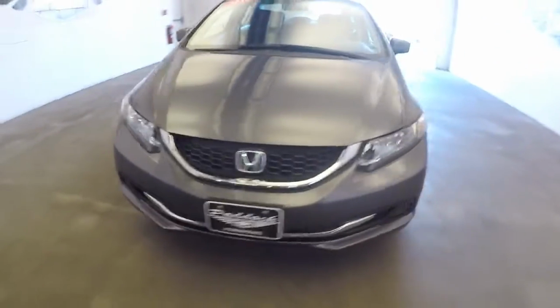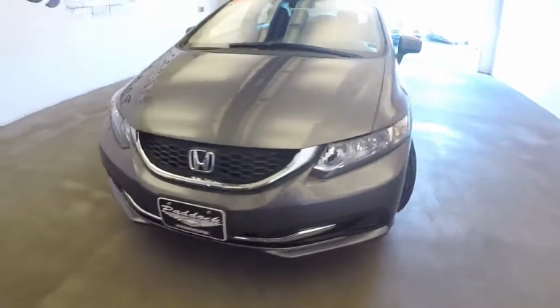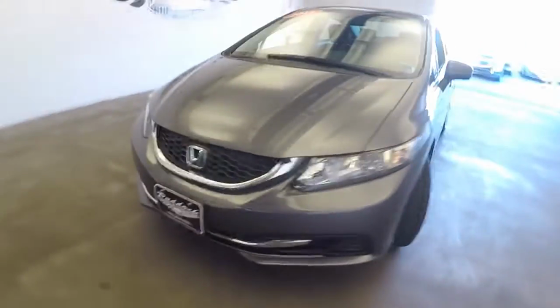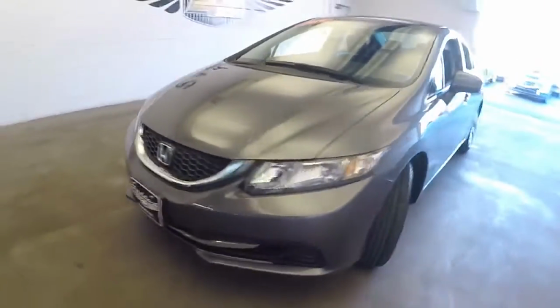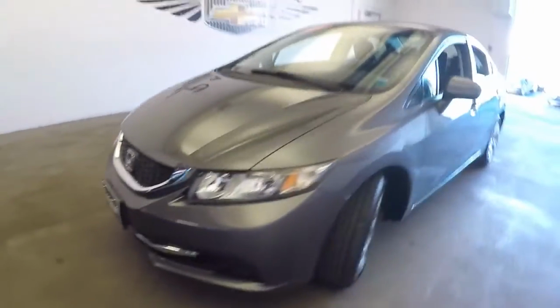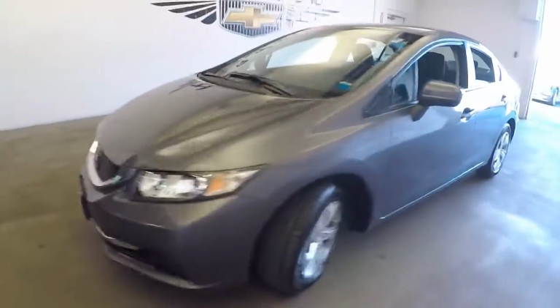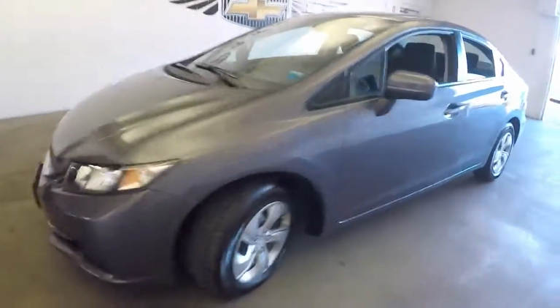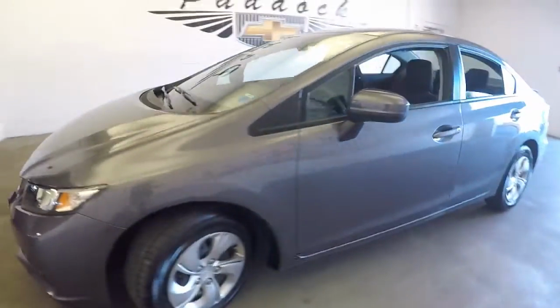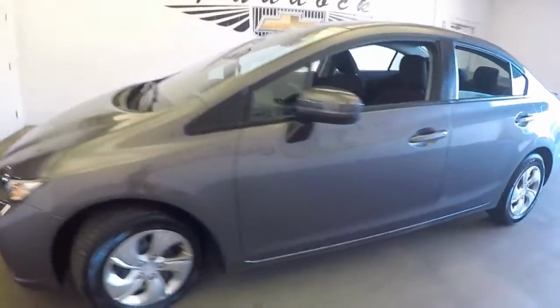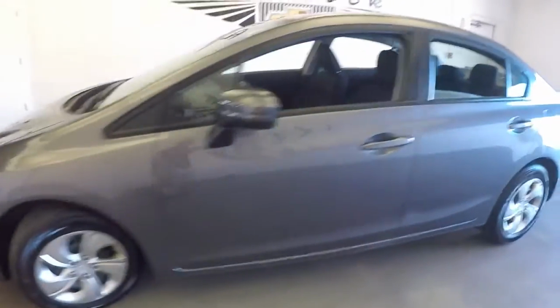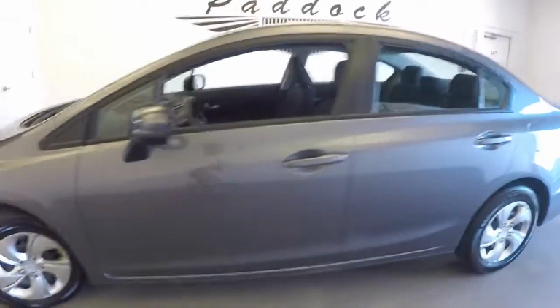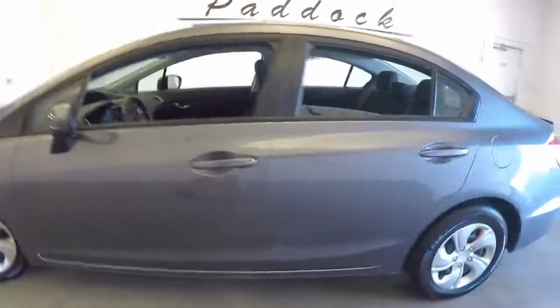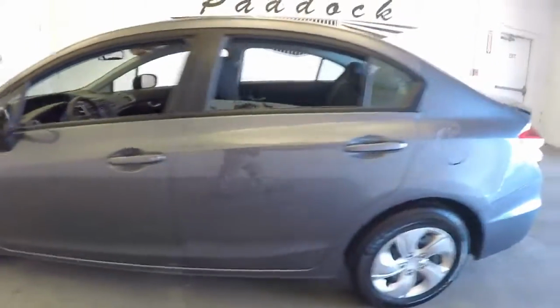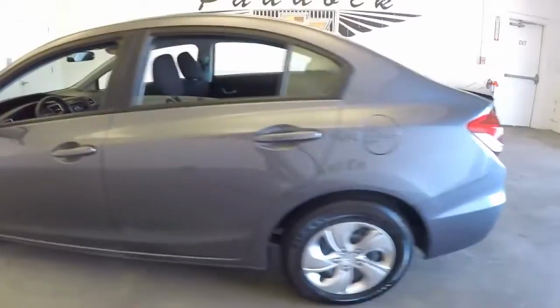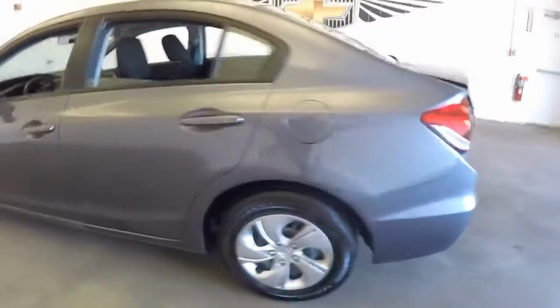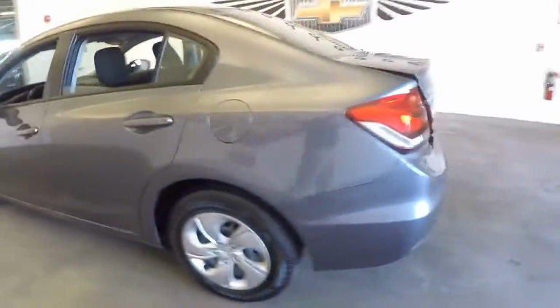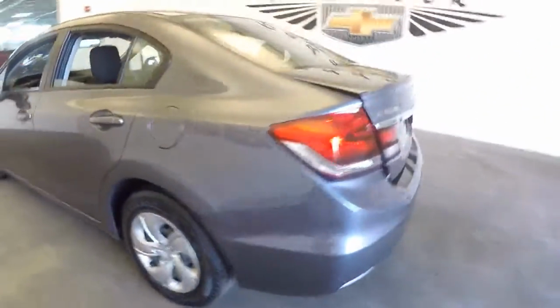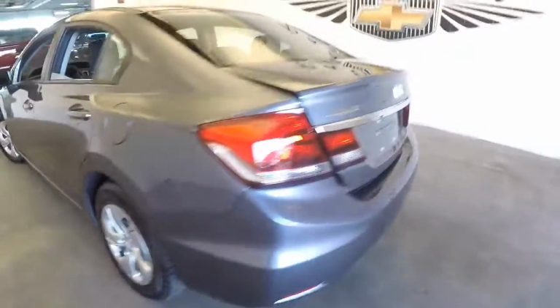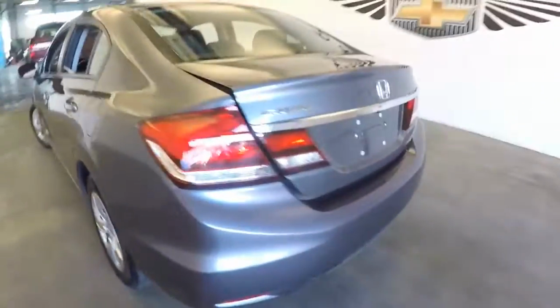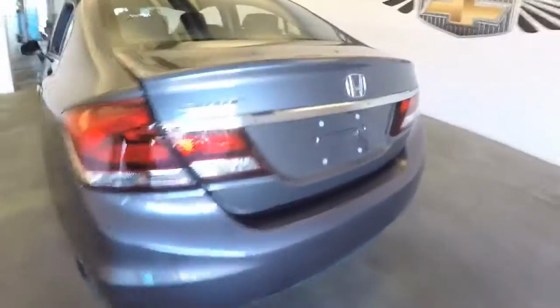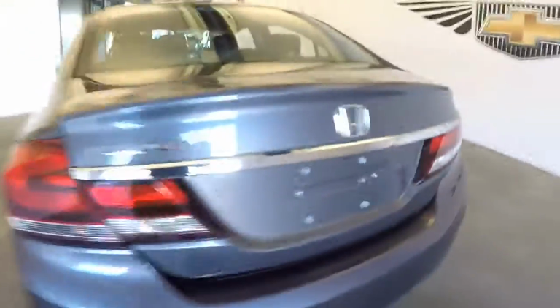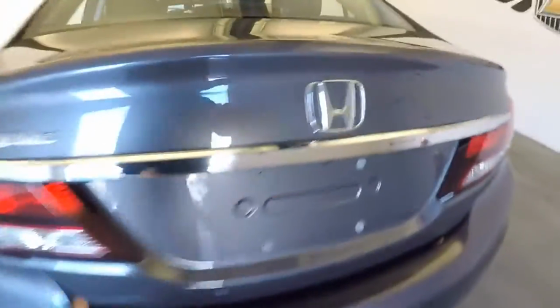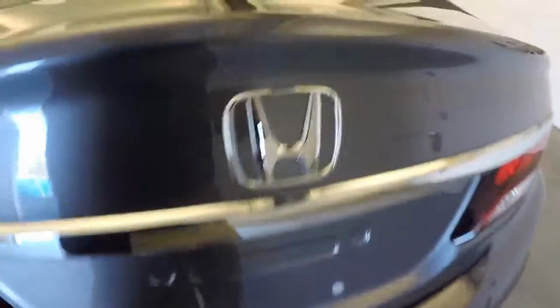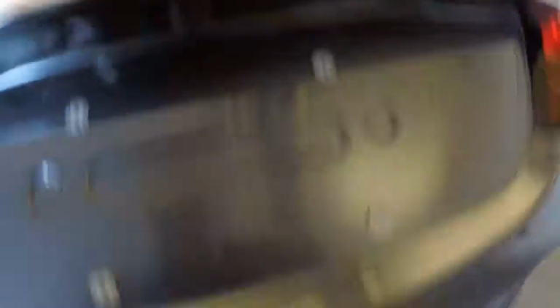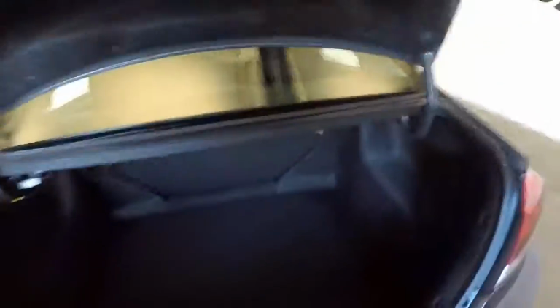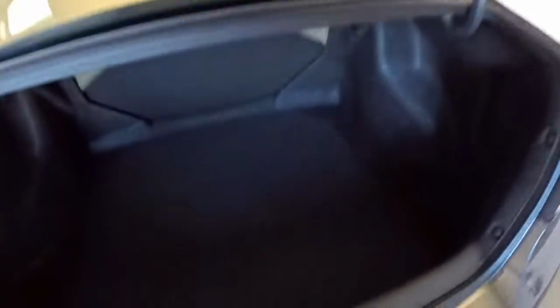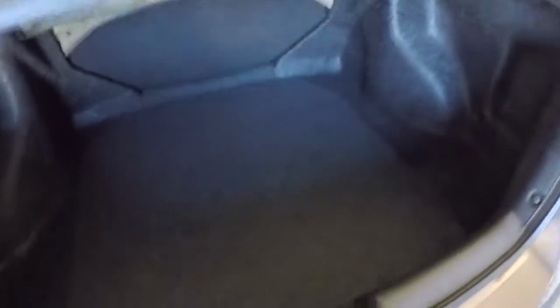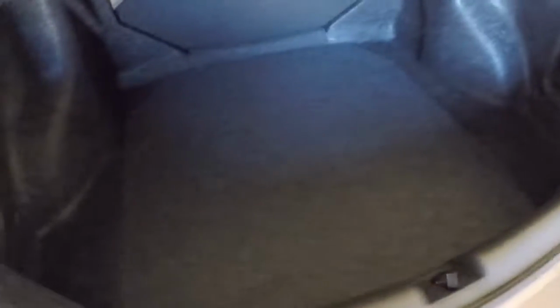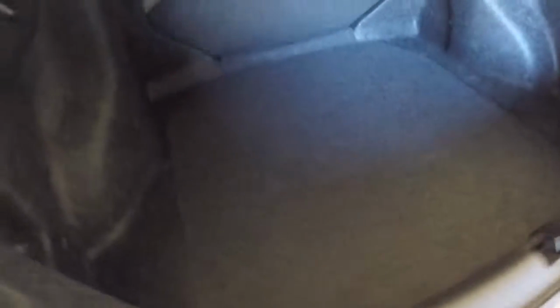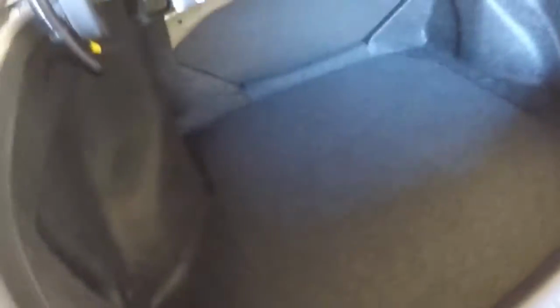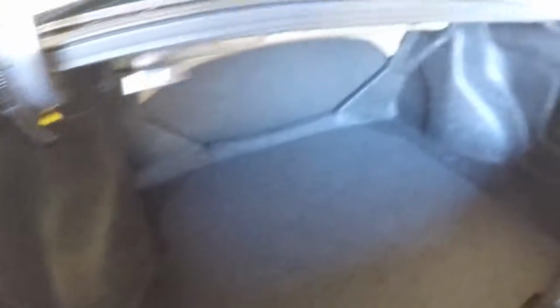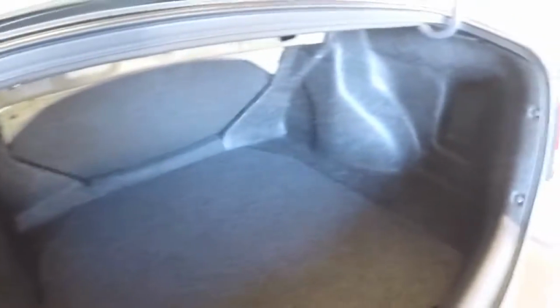2016 Honda Civic with only about 2,000 miles on it. Let's take a look, work our way from the back of the vehicle to the front of the vehicle, see if it's in as good a shape as we're hoping.